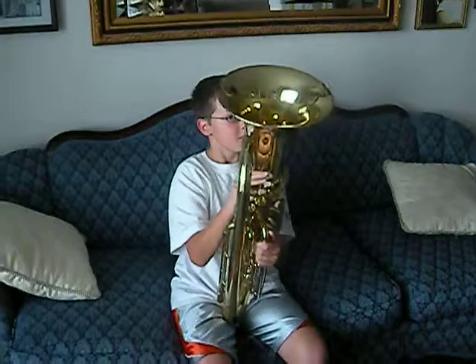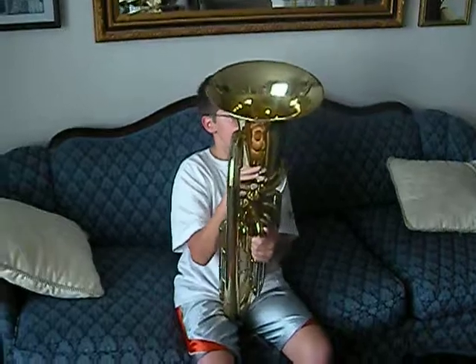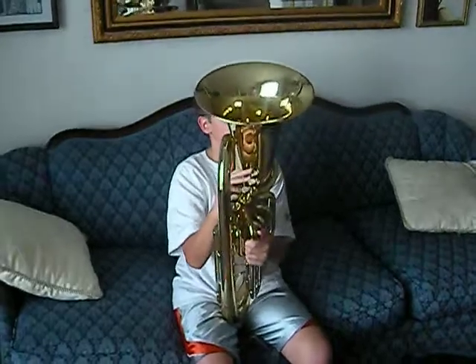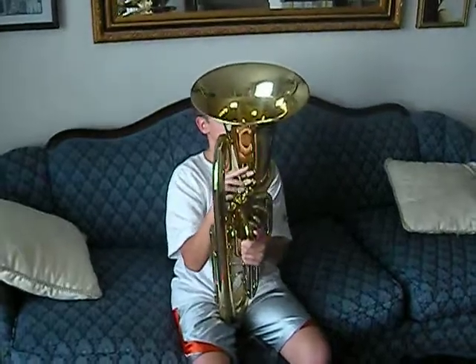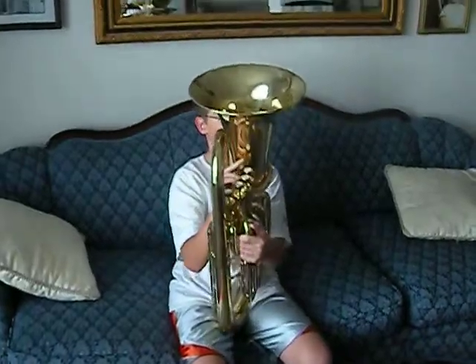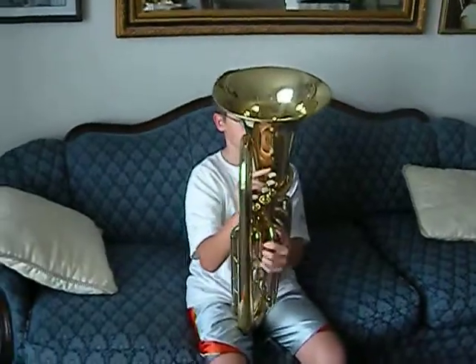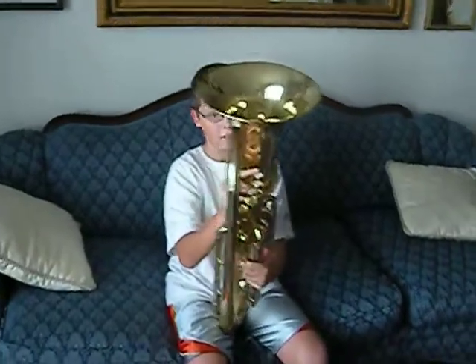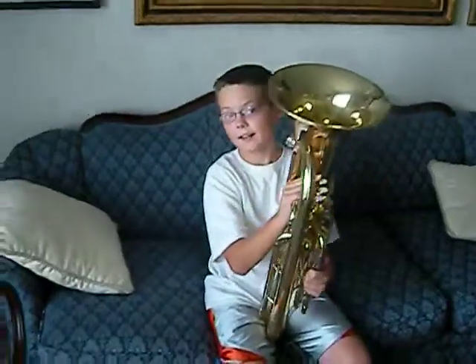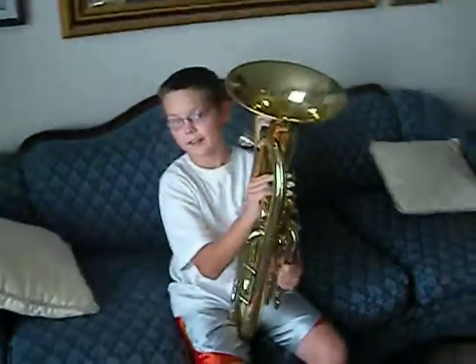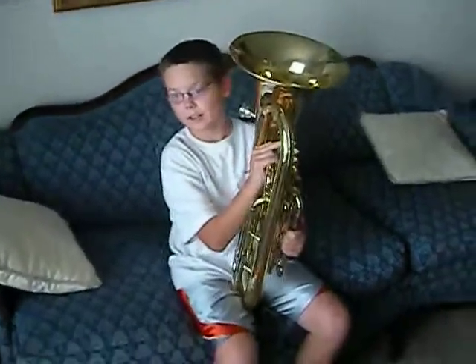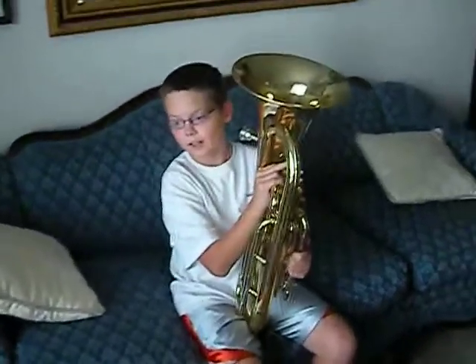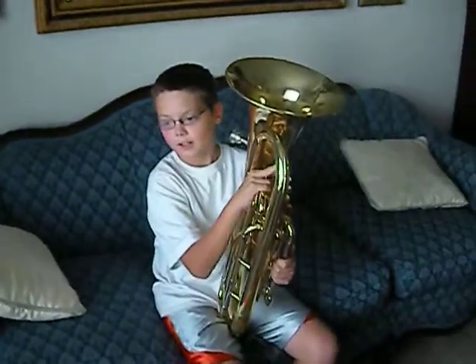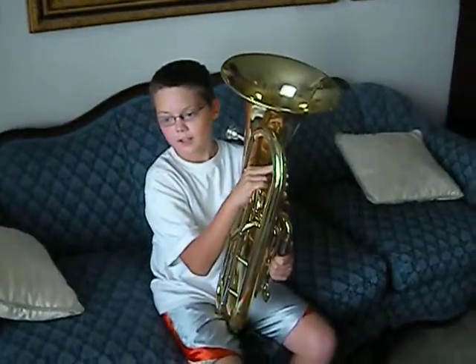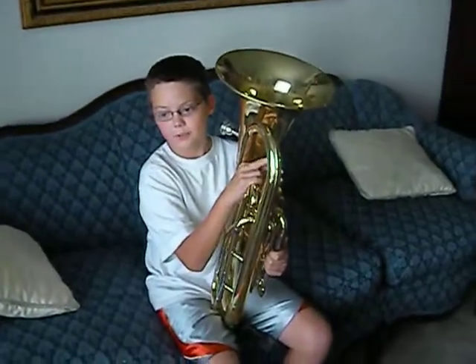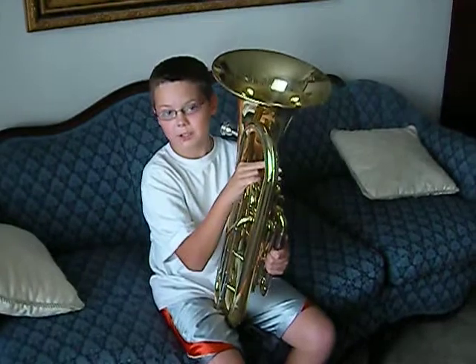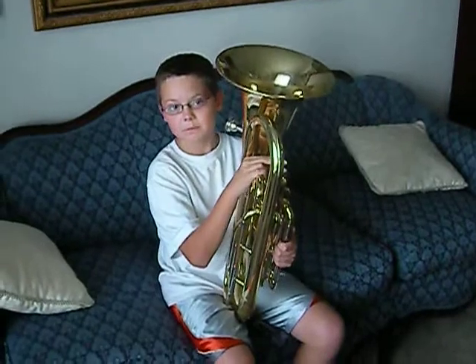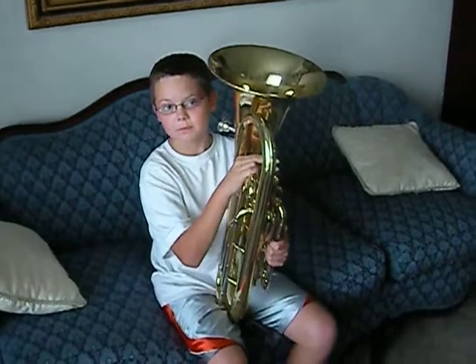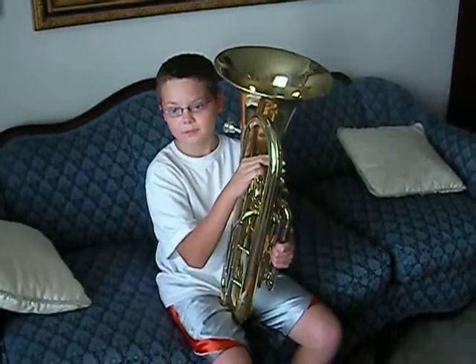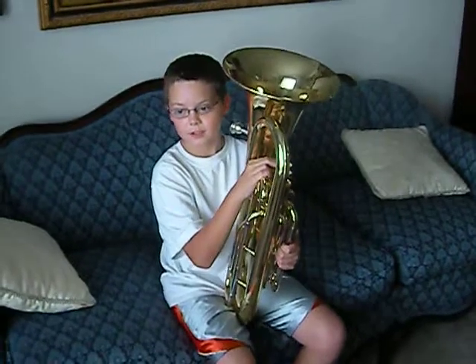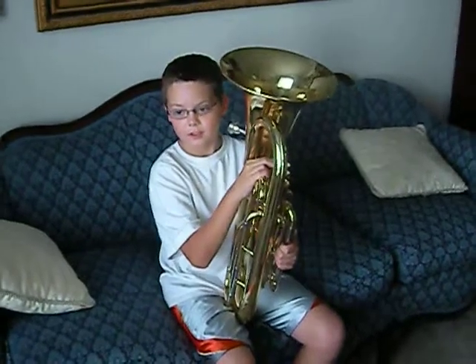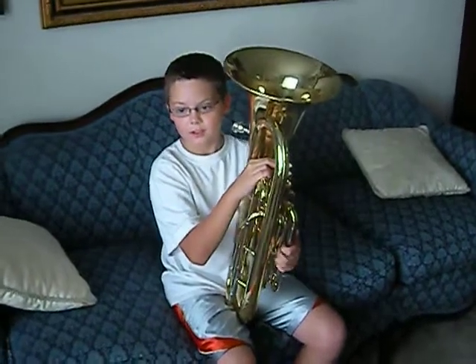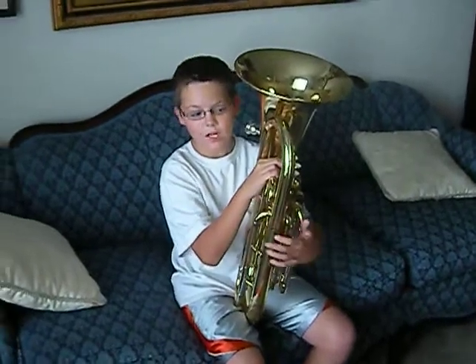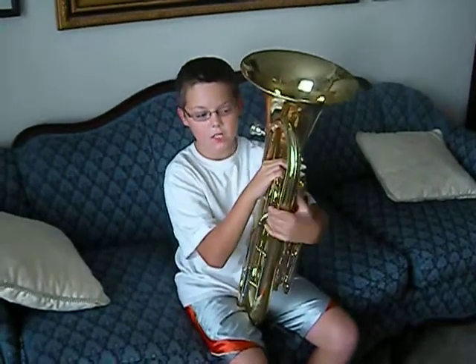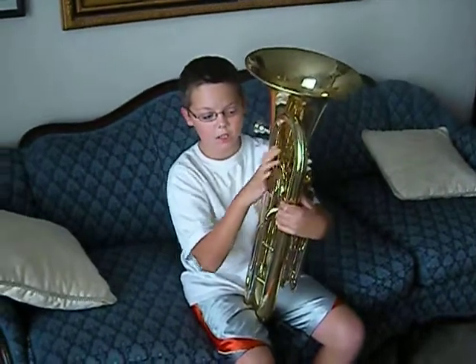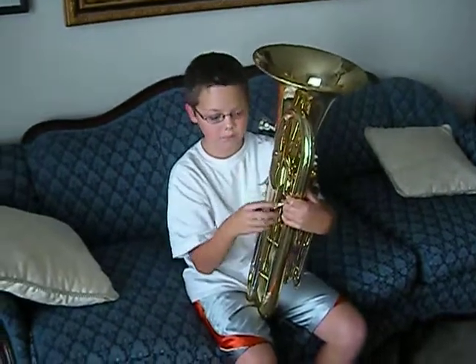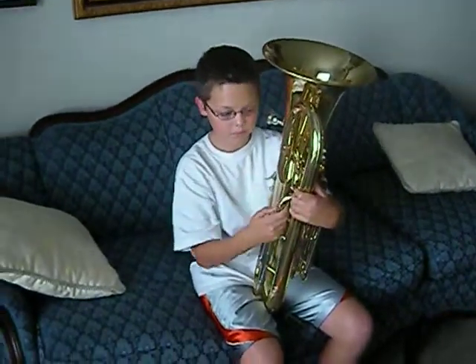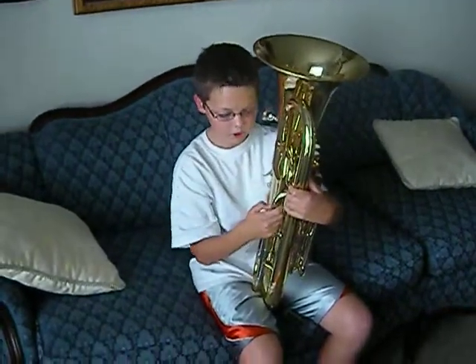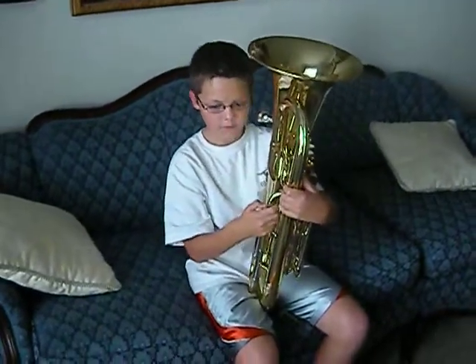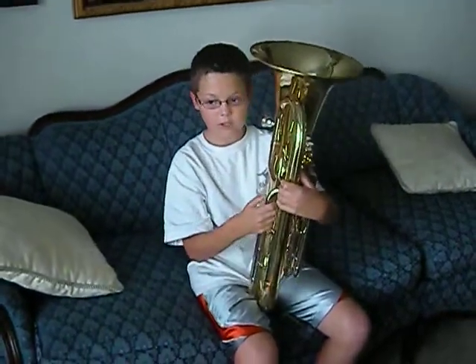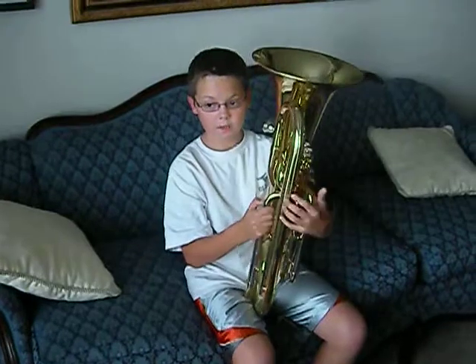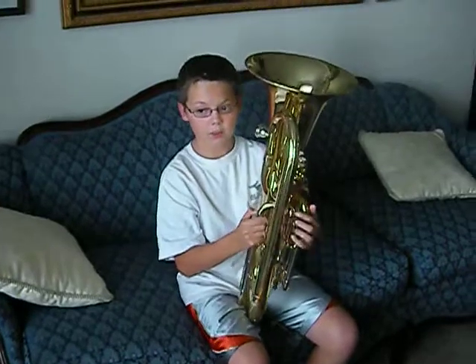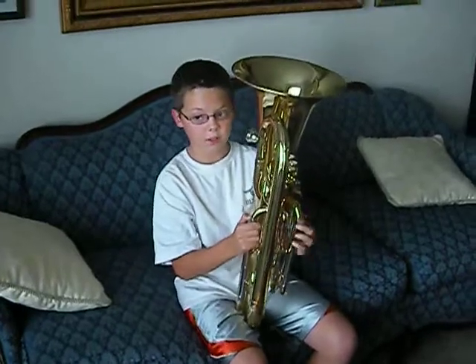Okay, wait — what? Austin? Yeah? What instrument are you playing? Euphonium. And this is what day of band? First day of the third week.